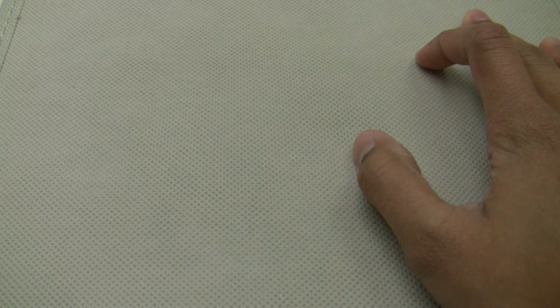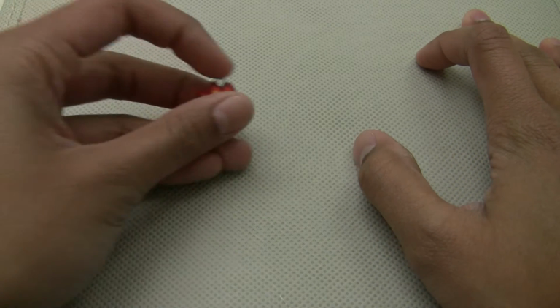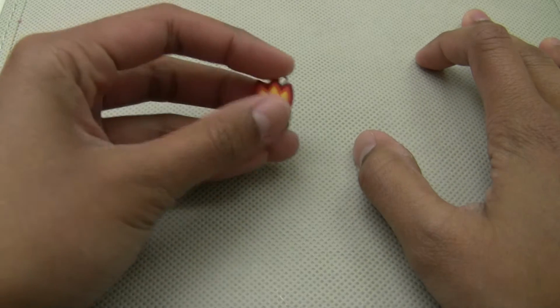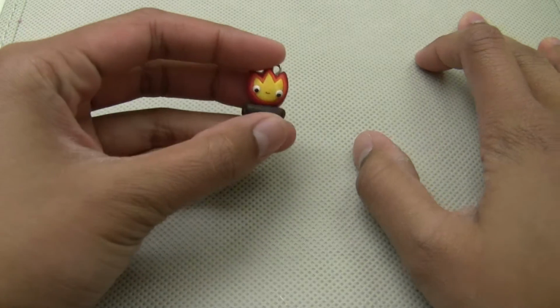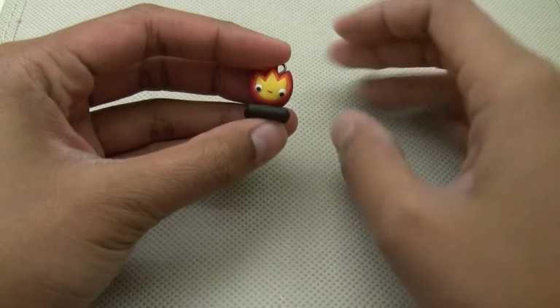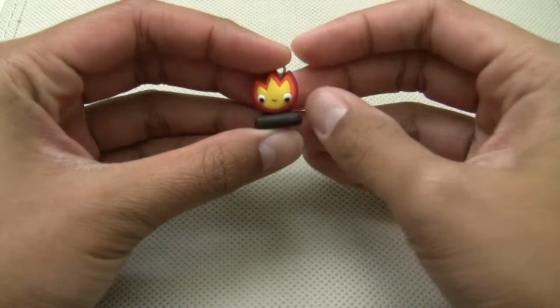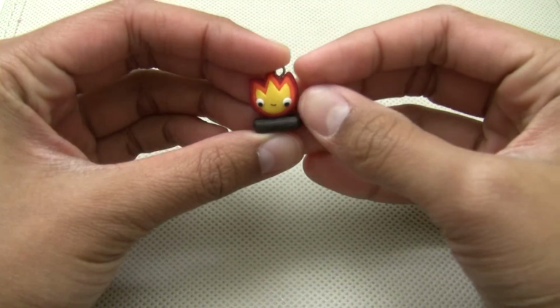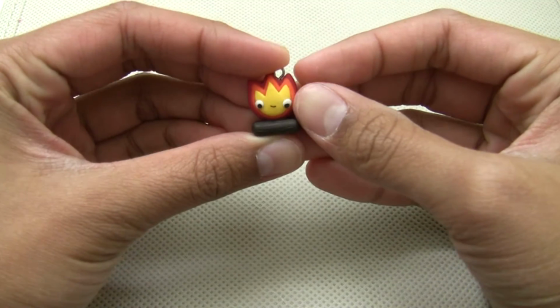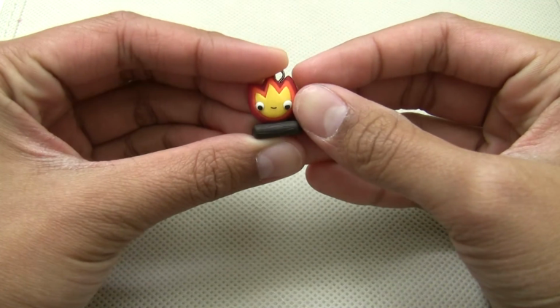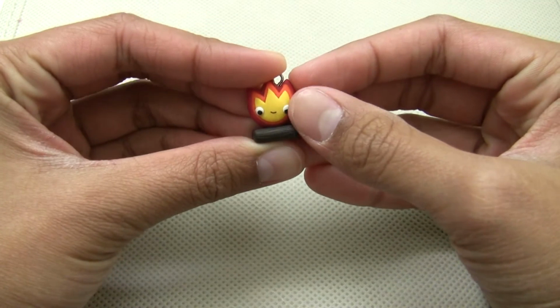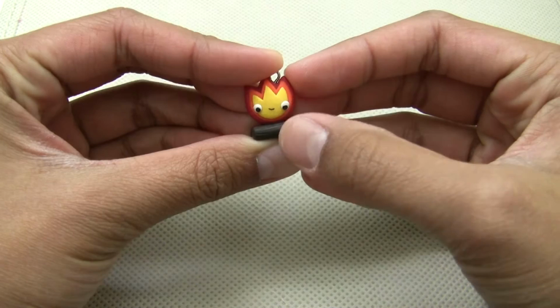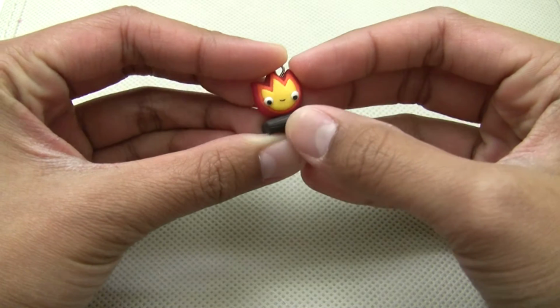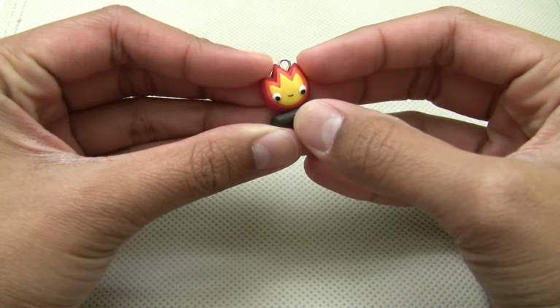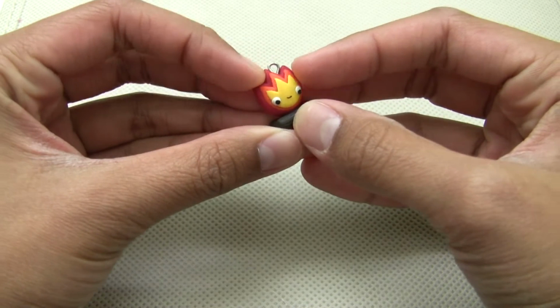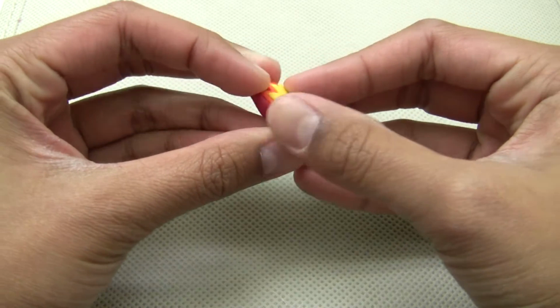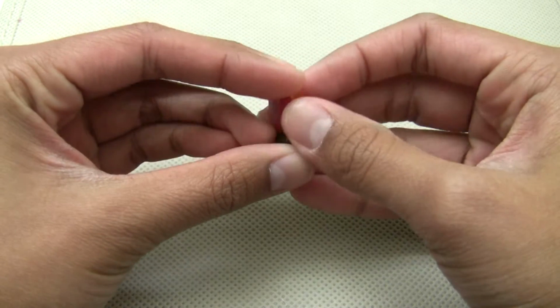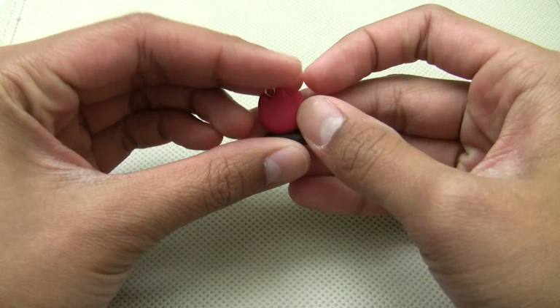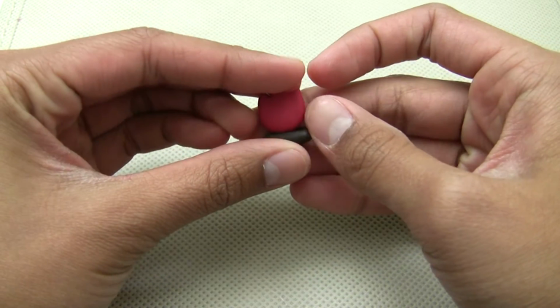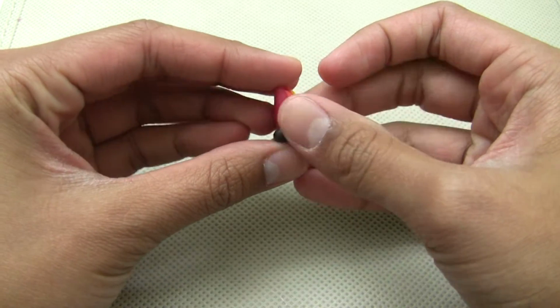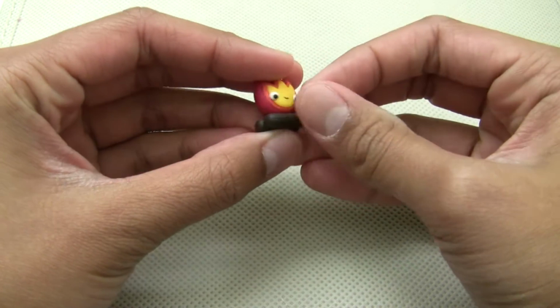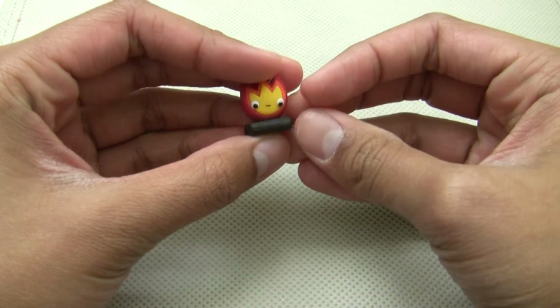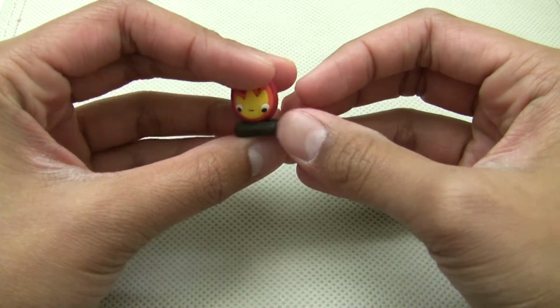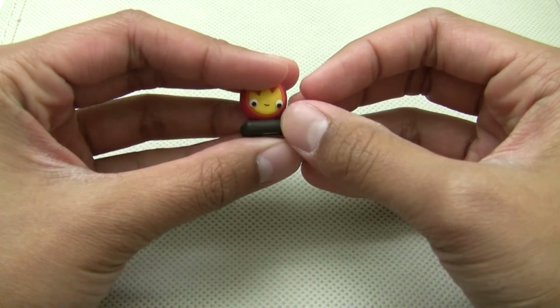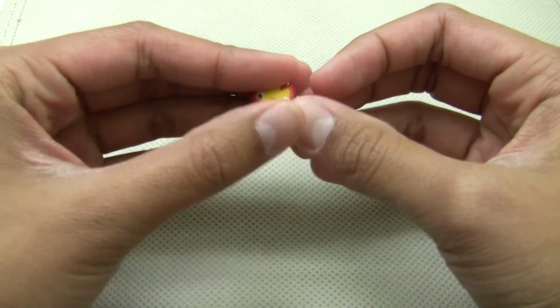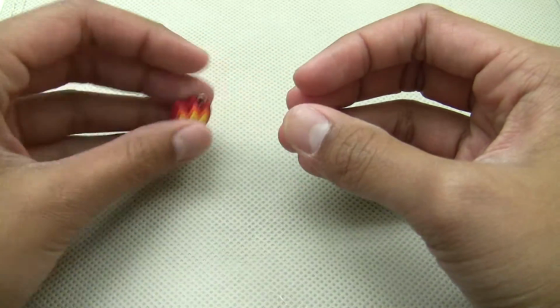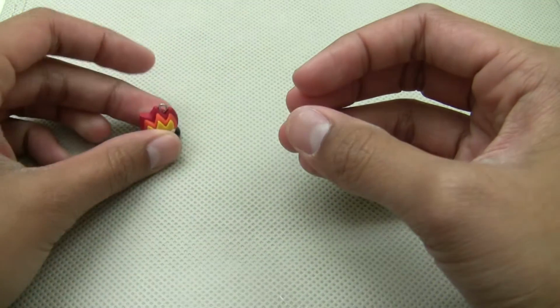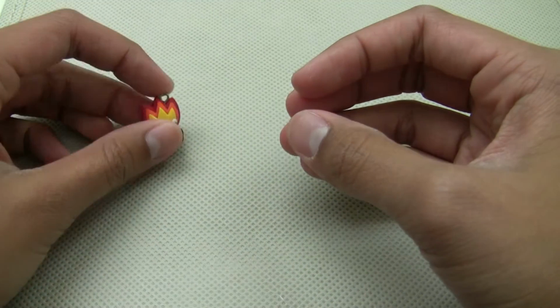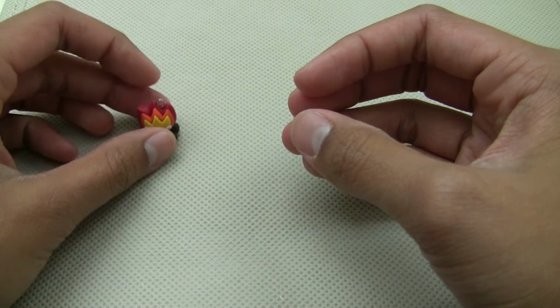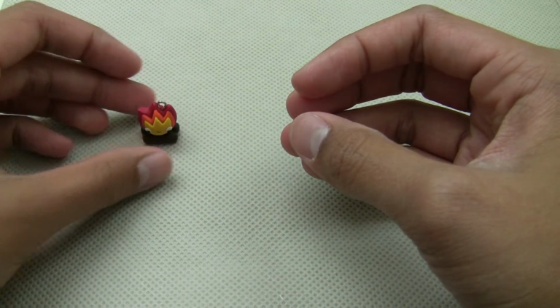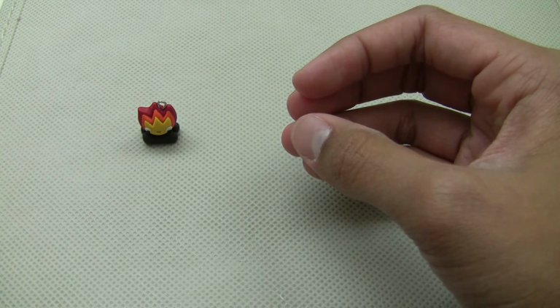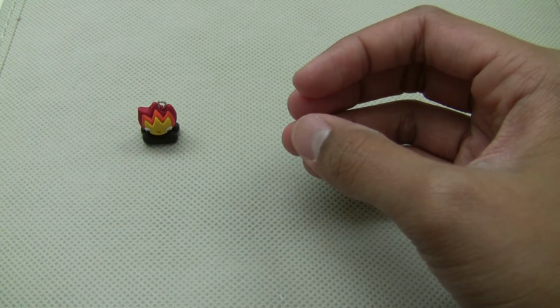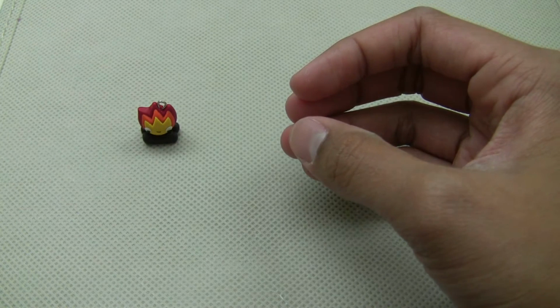The first trimmer I have is this Calcifer from Howl's Moving Castle, and this was inspired by Celine's clay creations.